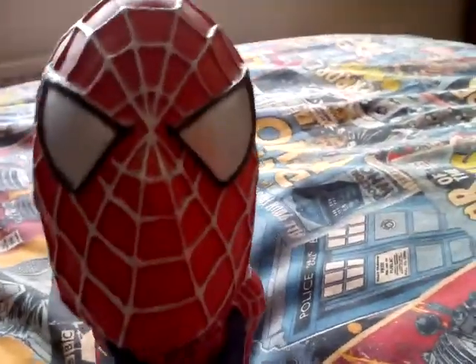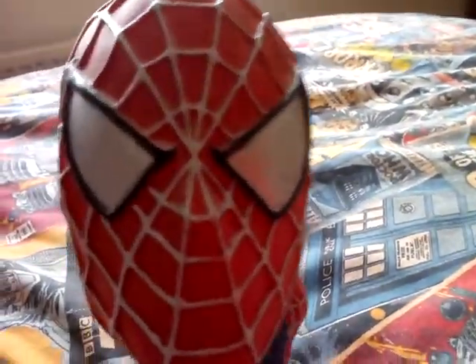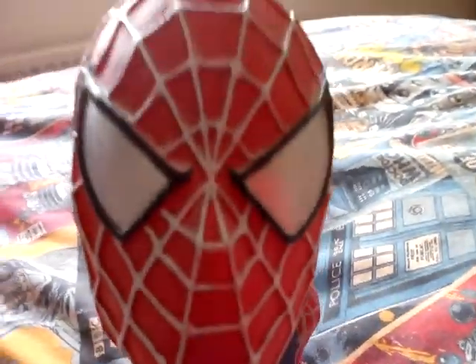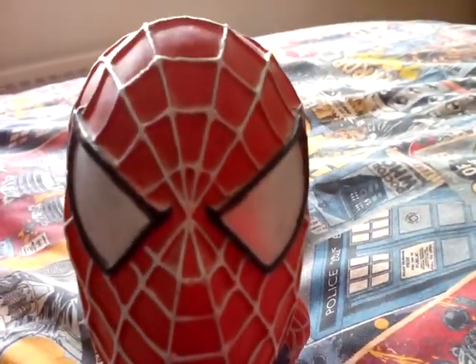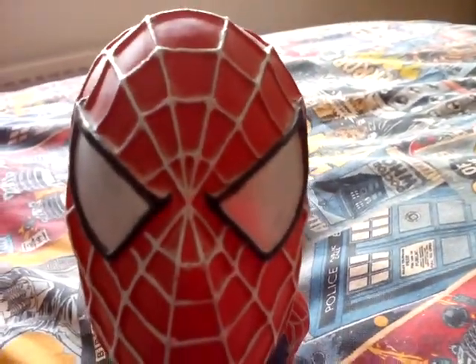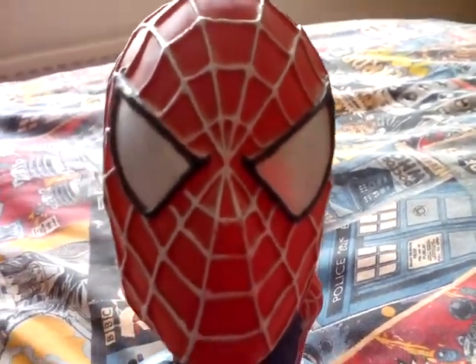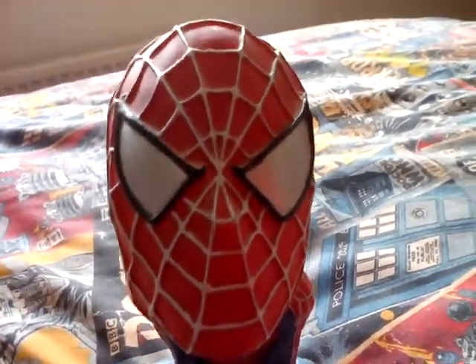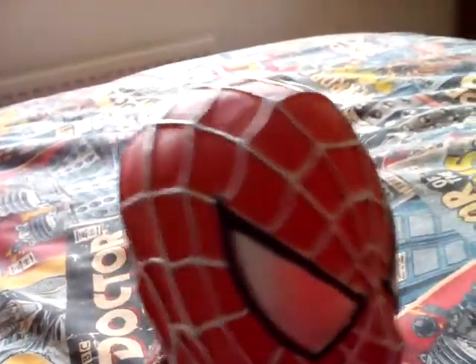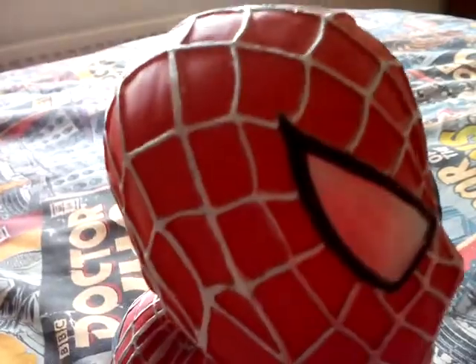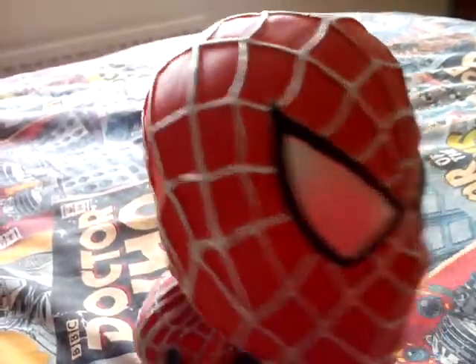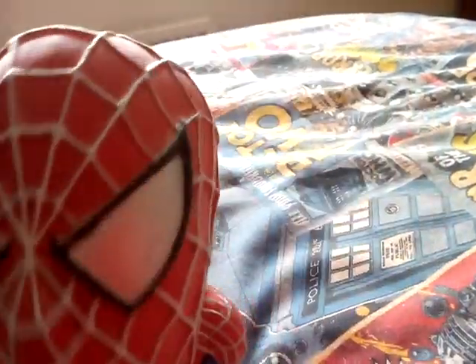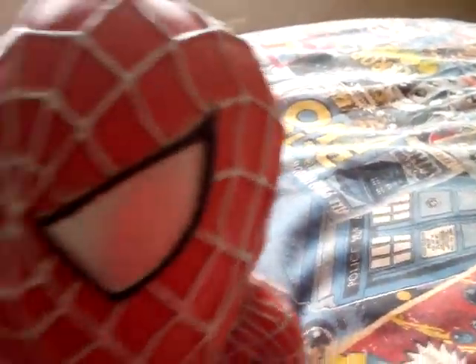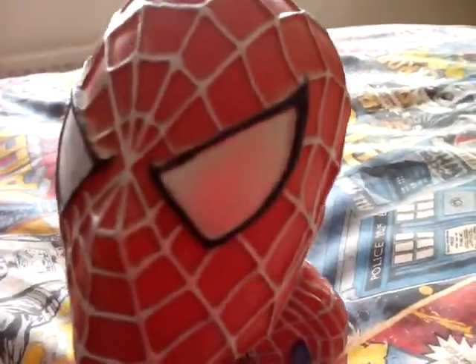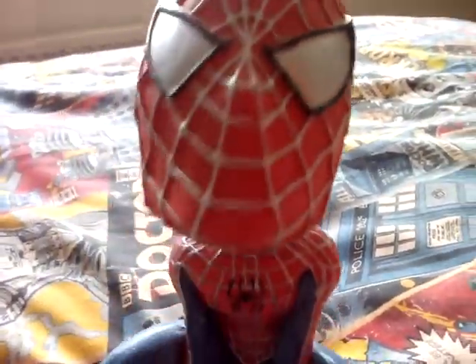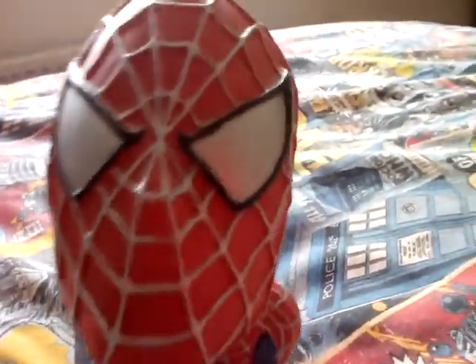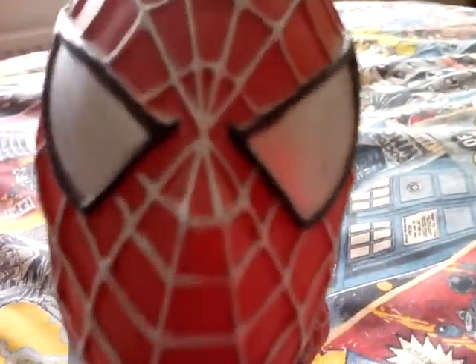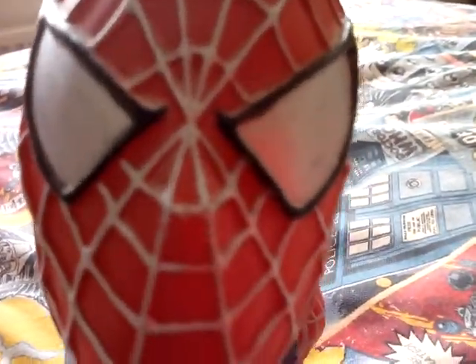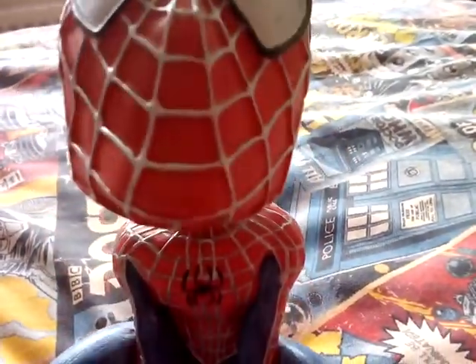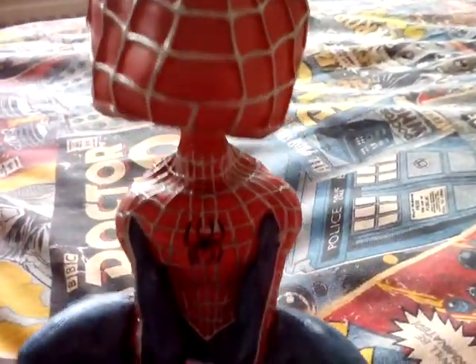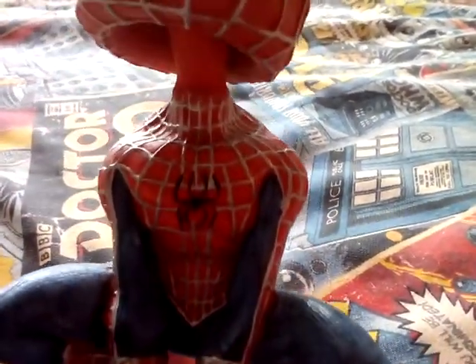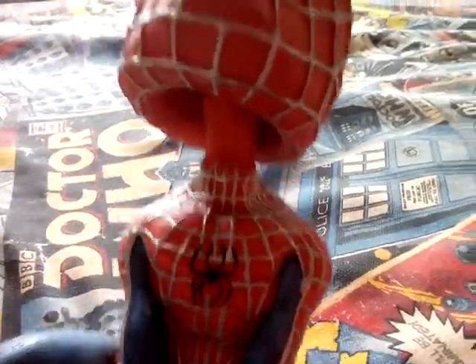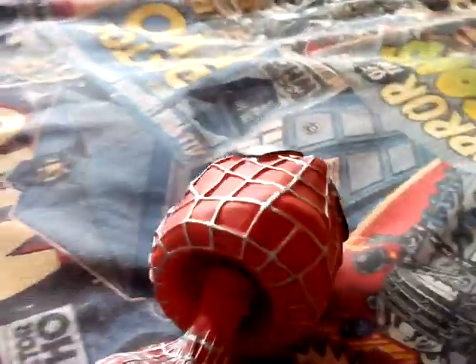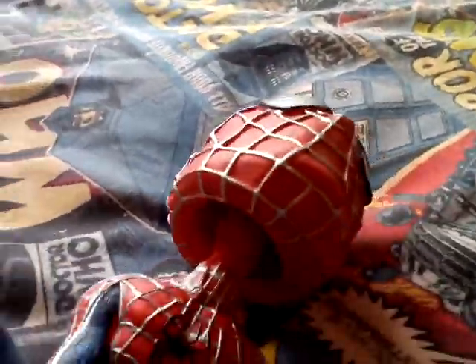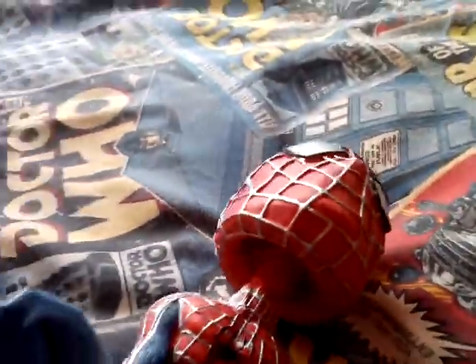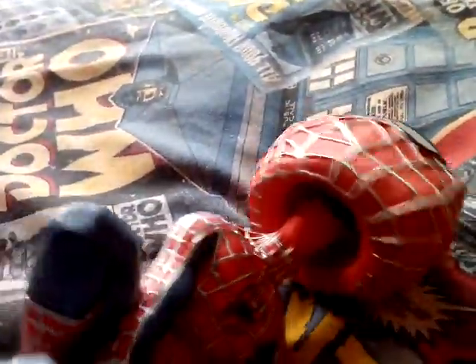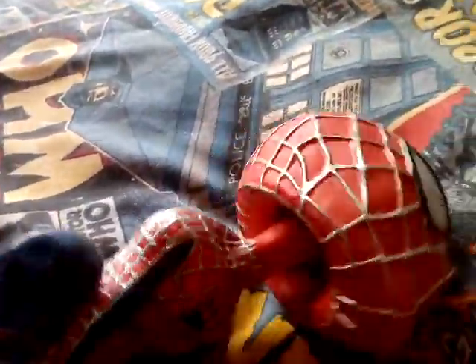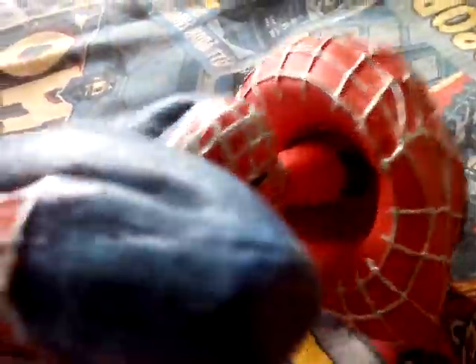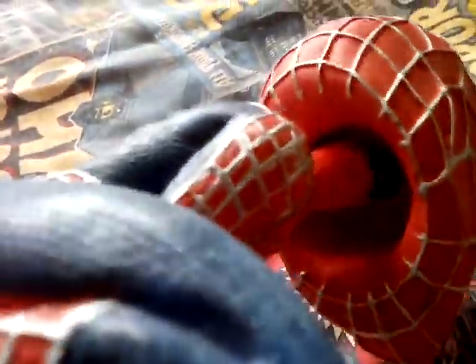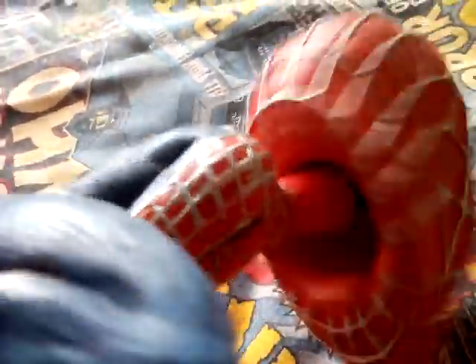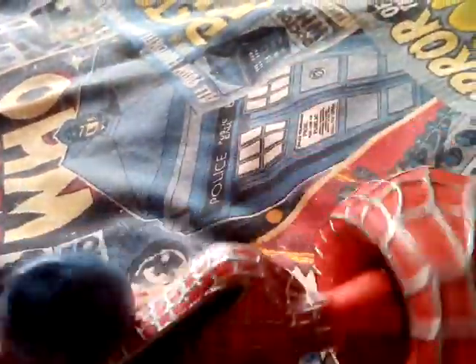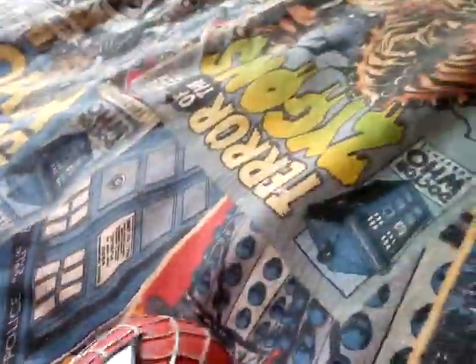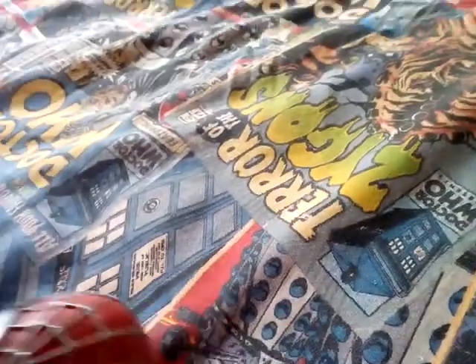That's the mask and it's really cool. You've got the silver webbing running around the sides and the lenses, and the little nose part there.